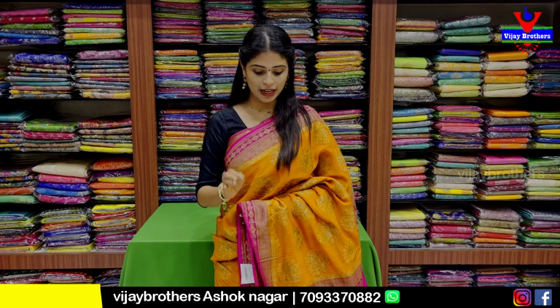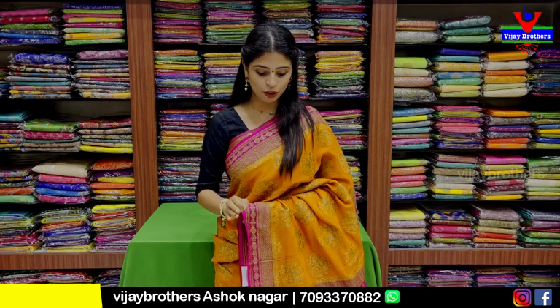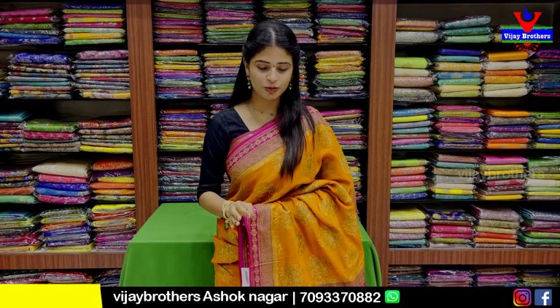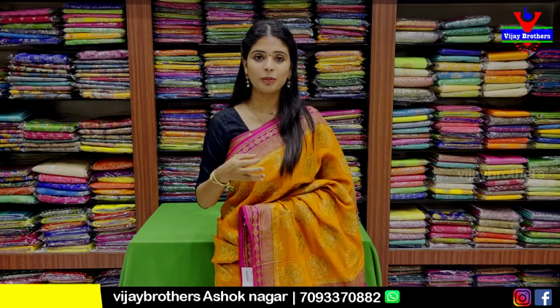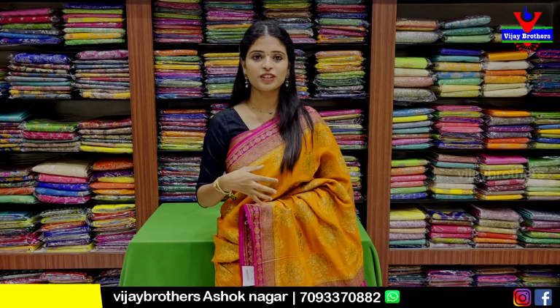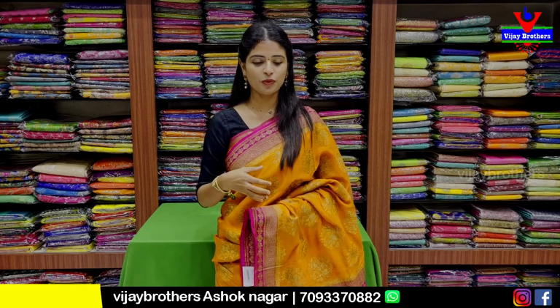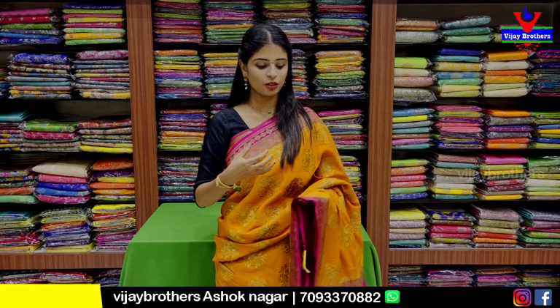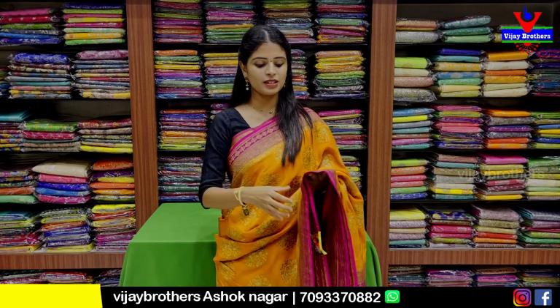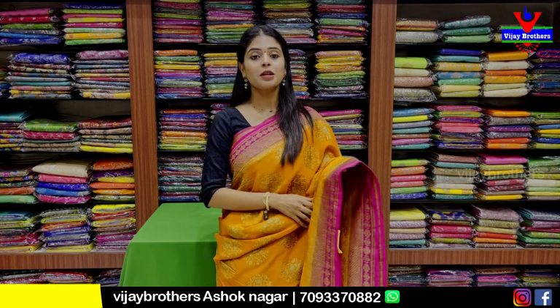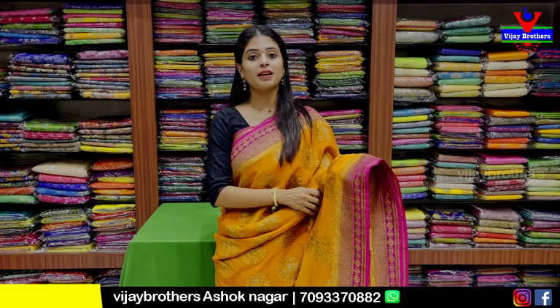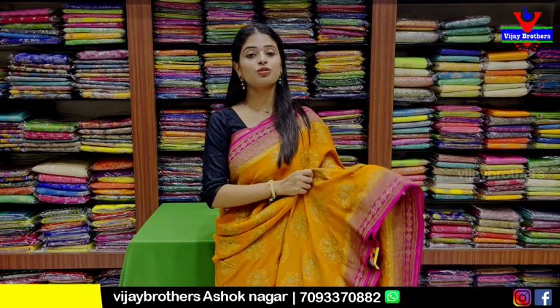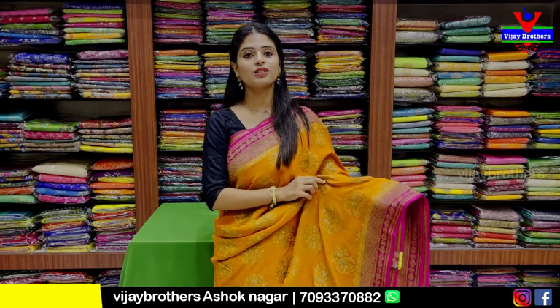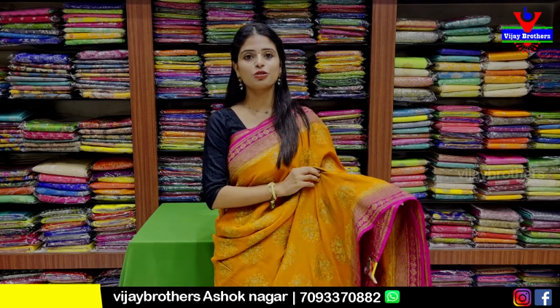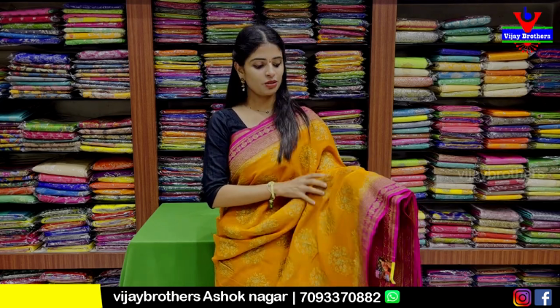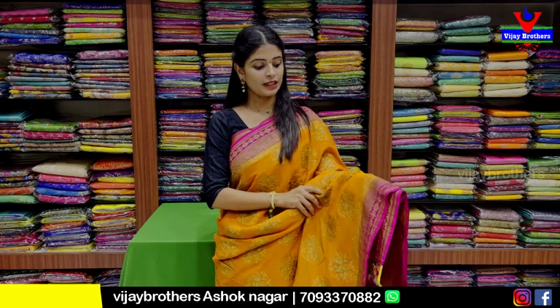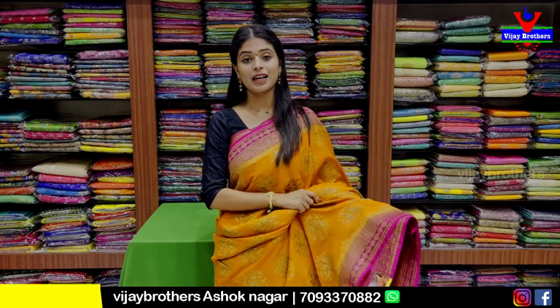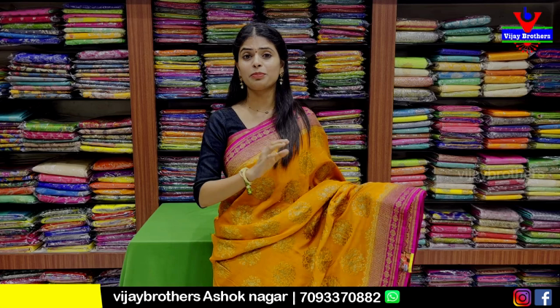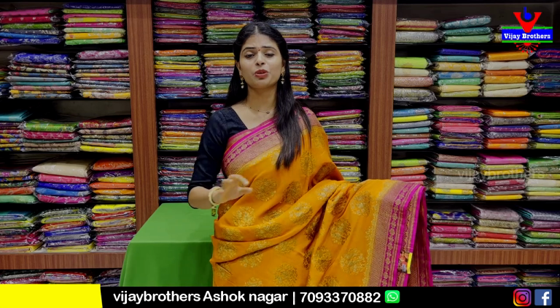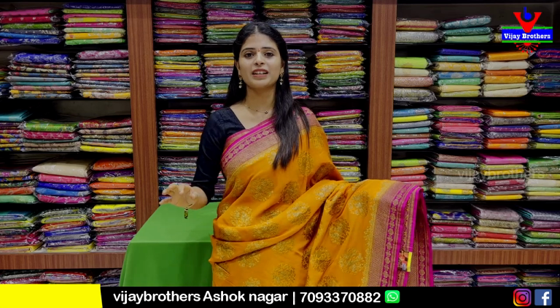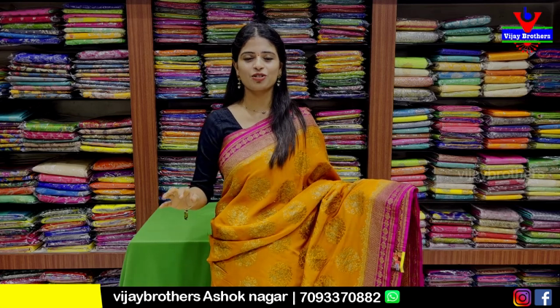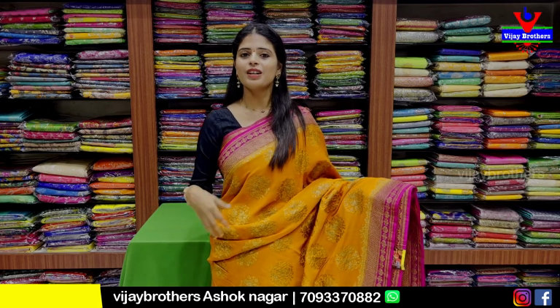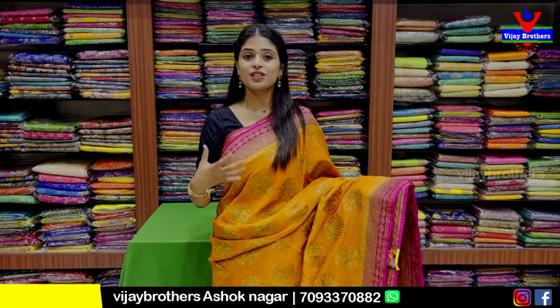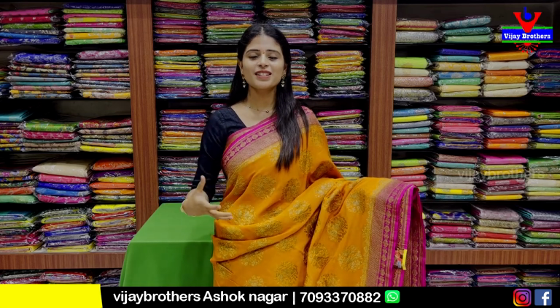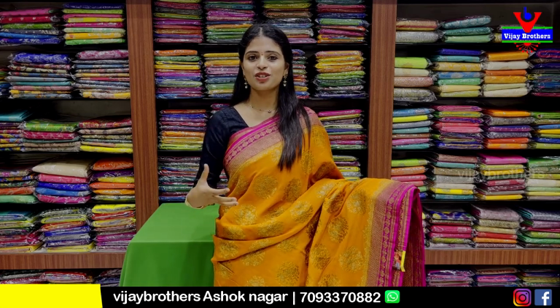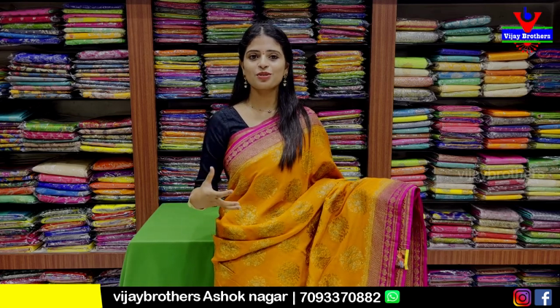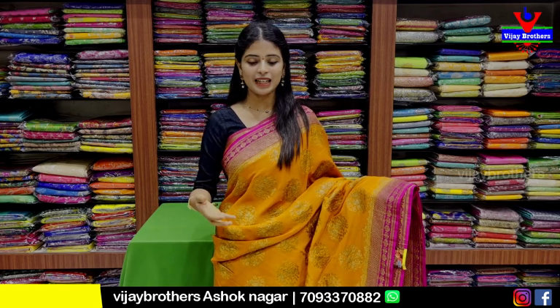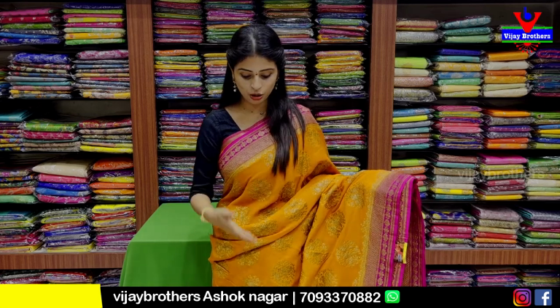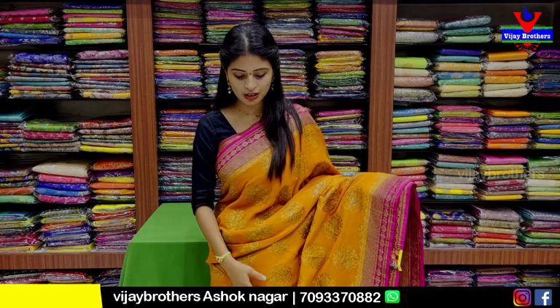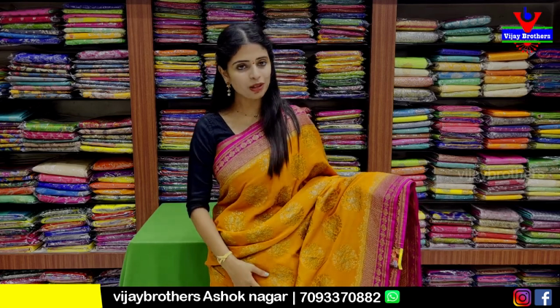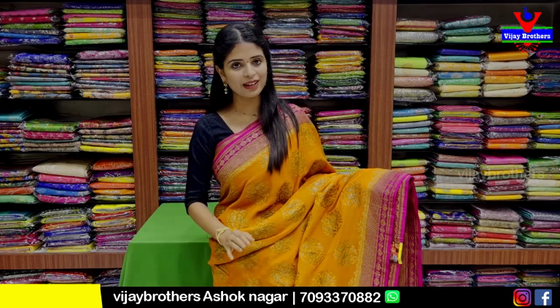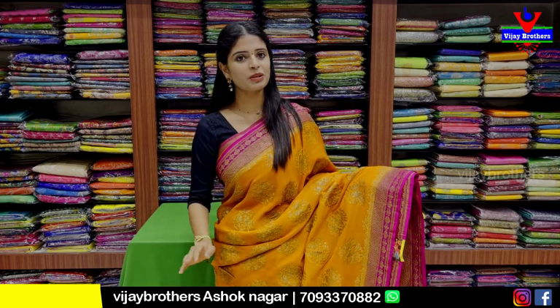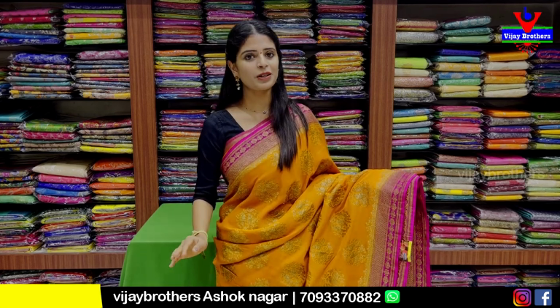In this episode, we will check out Banaras Georgette. It has a very beautiful collection — rich and very comfortable.